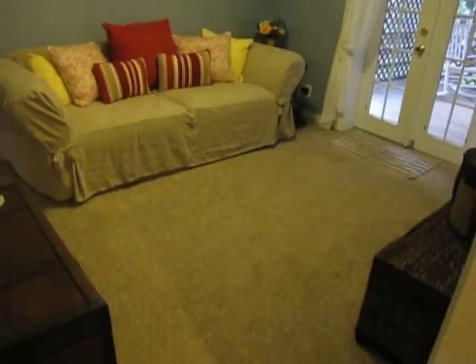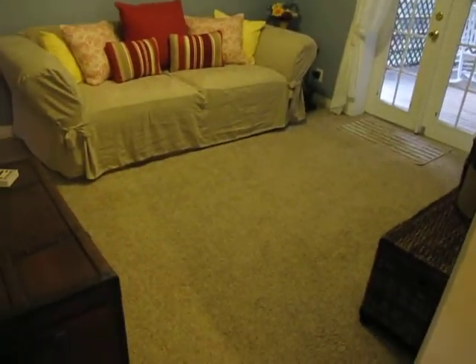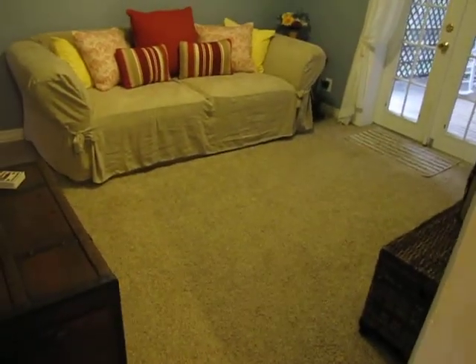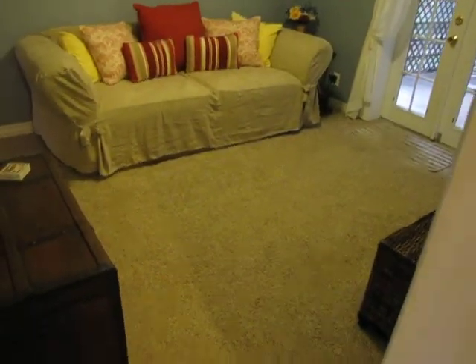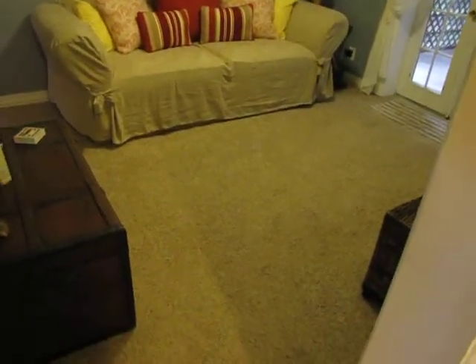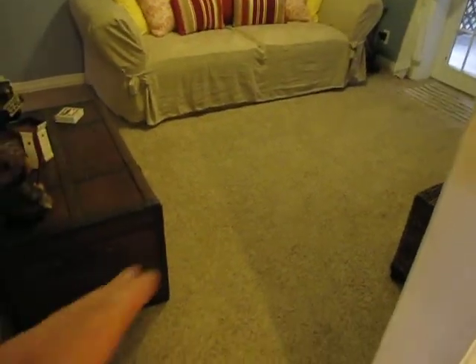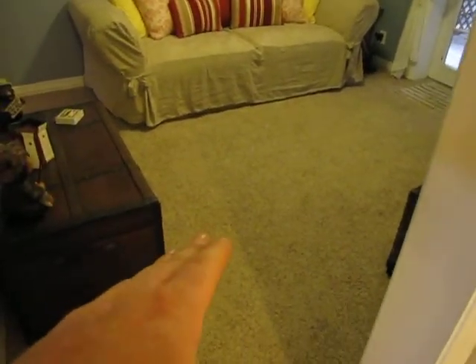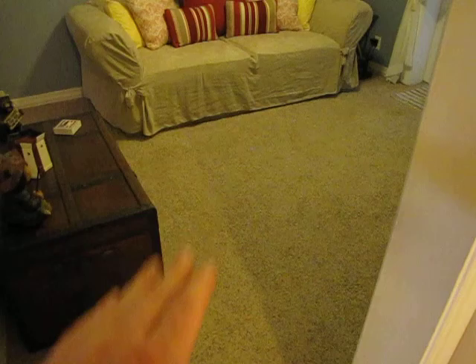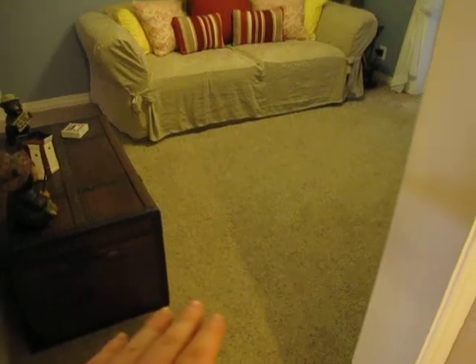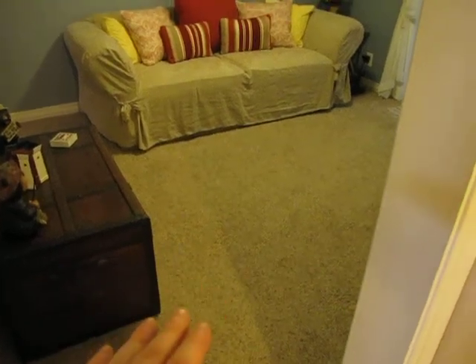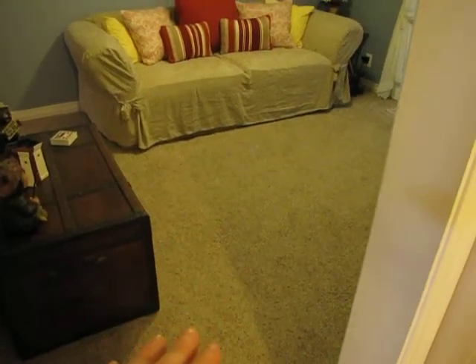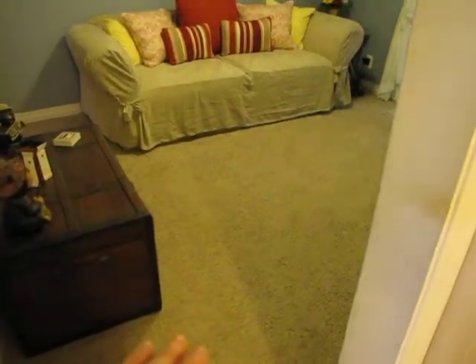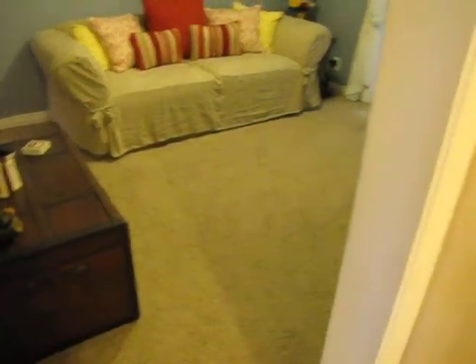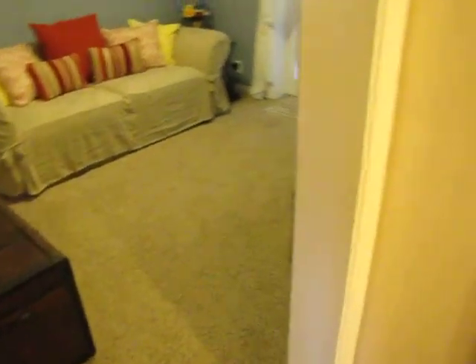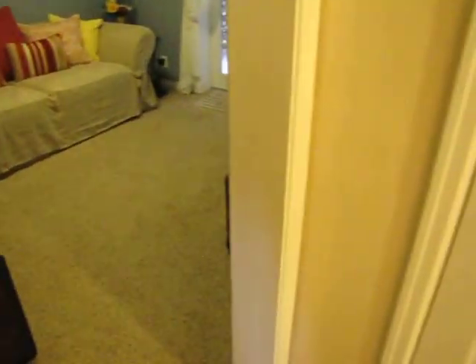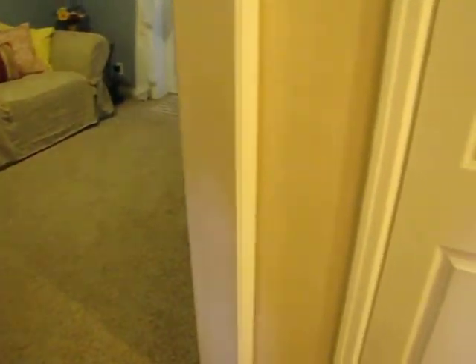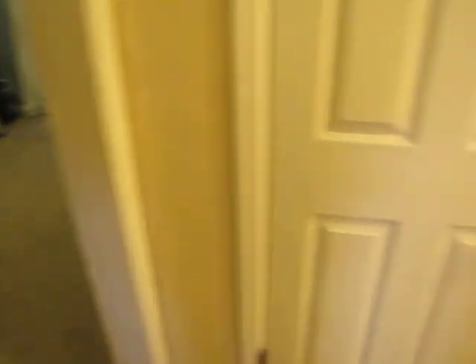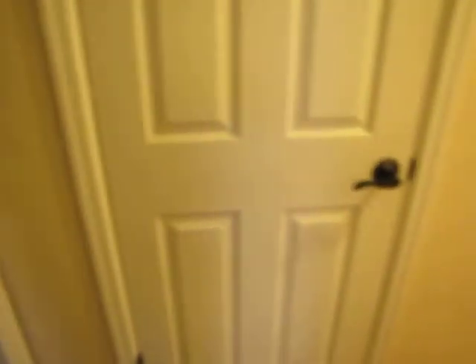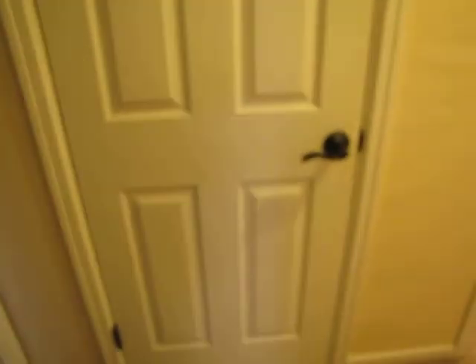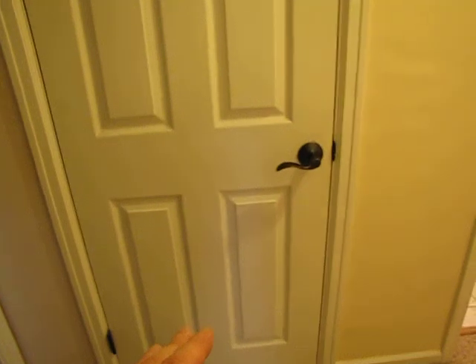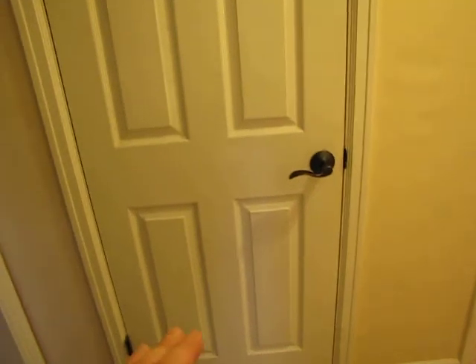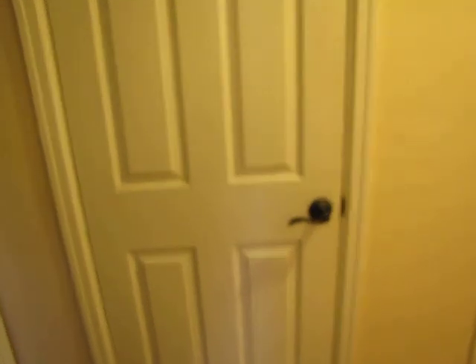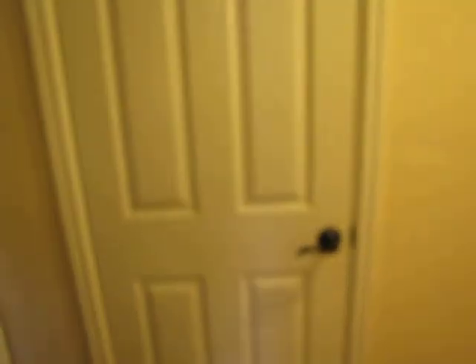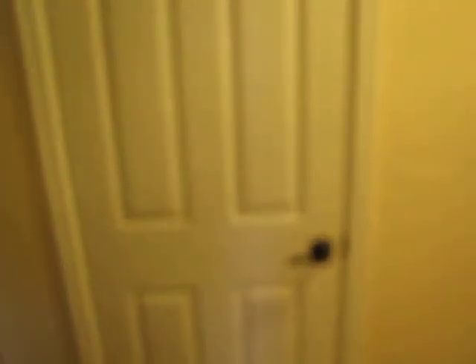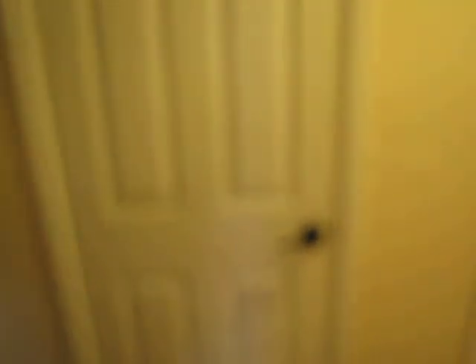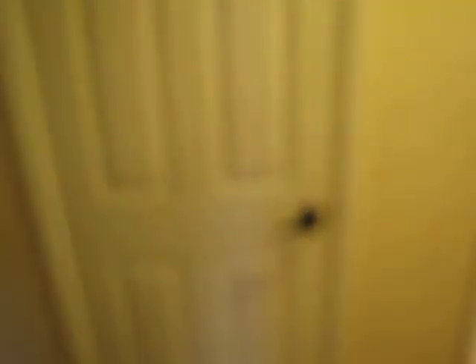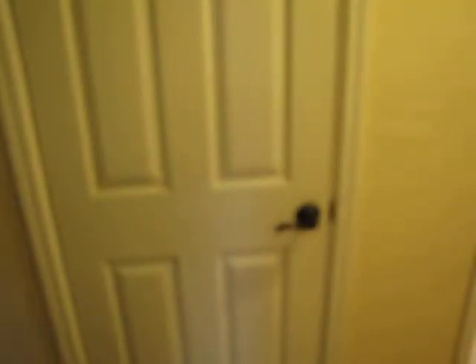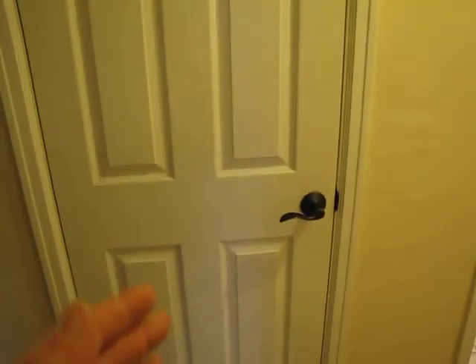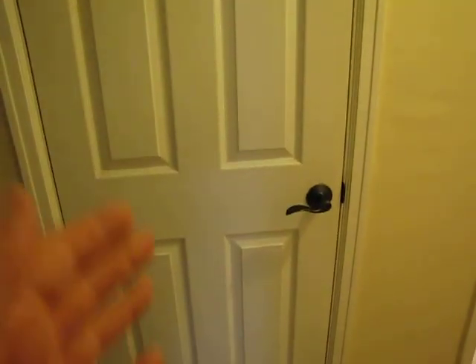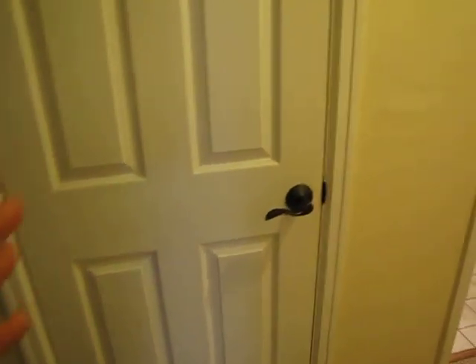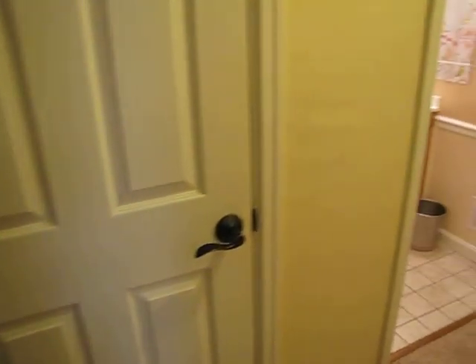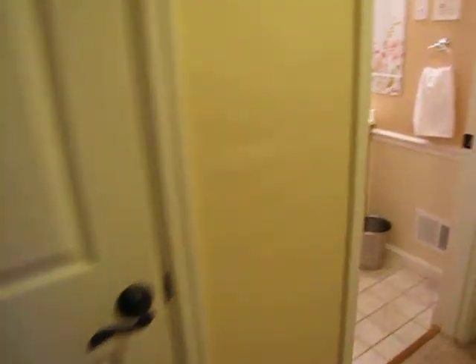Carpet in here is just a couple years old, and there is hardwood underneath this flooring as well. Updated six-panel doors throughout the first floor here. Huge coat closet right here.